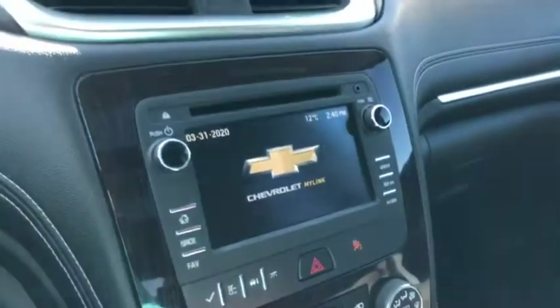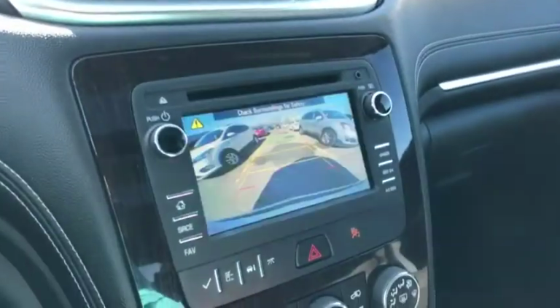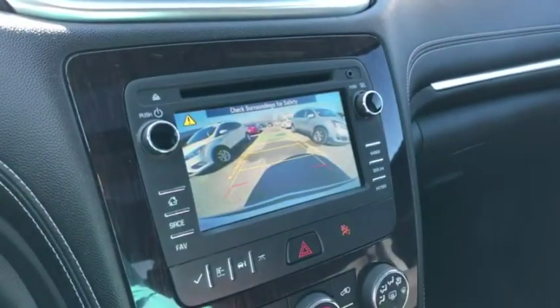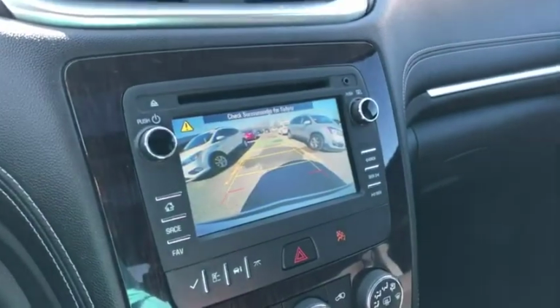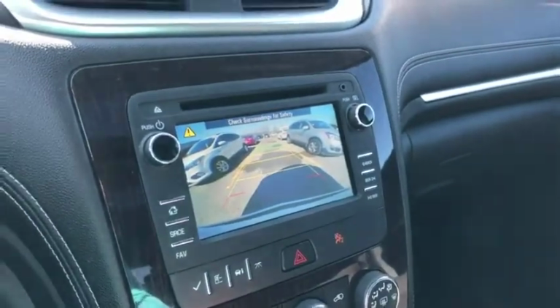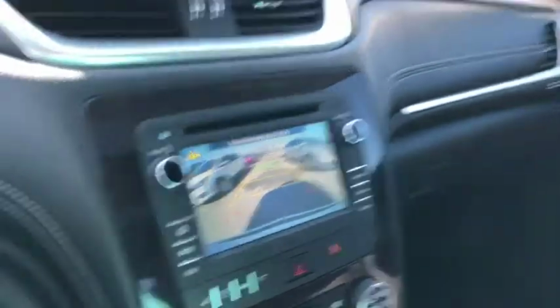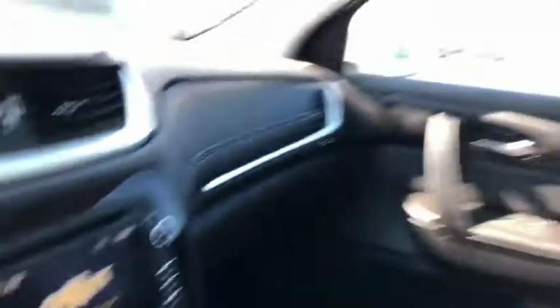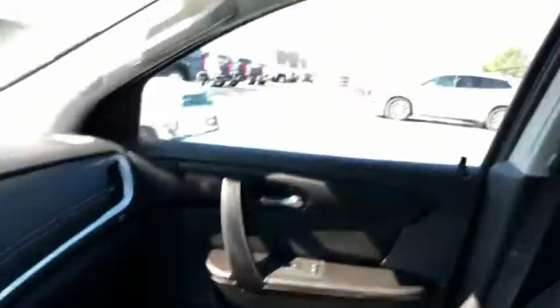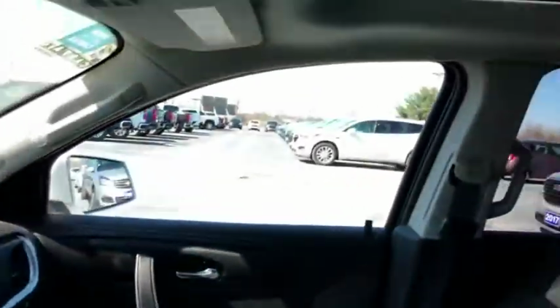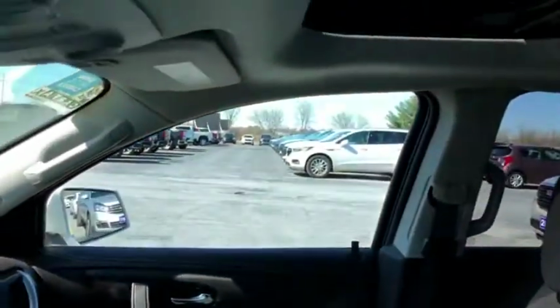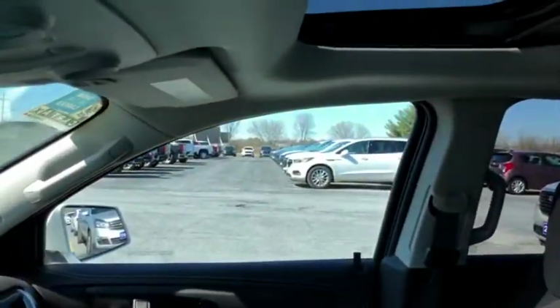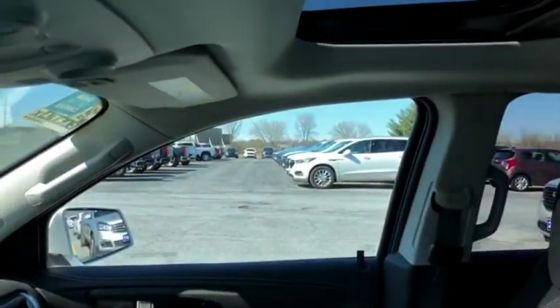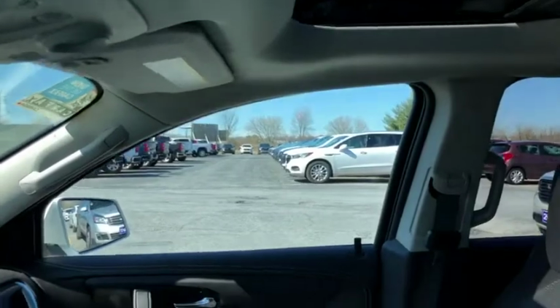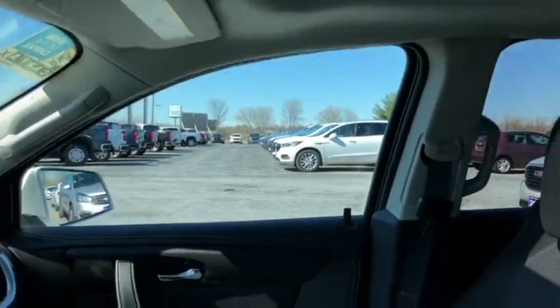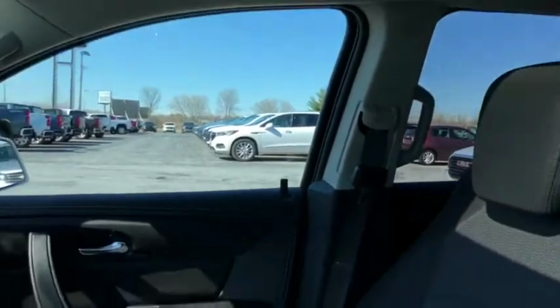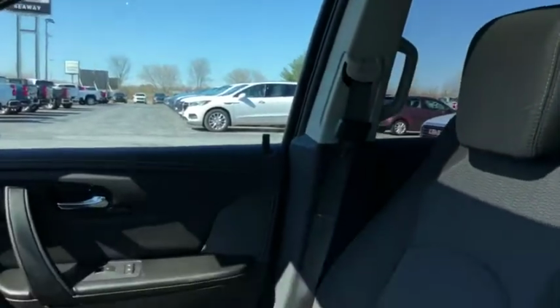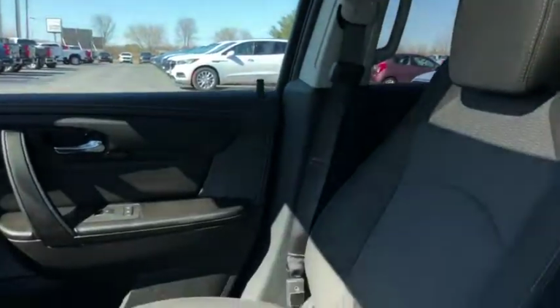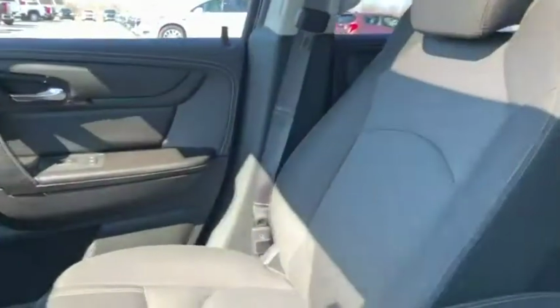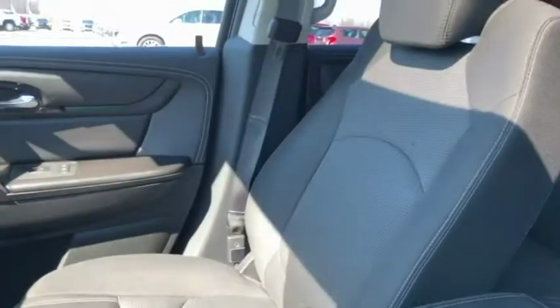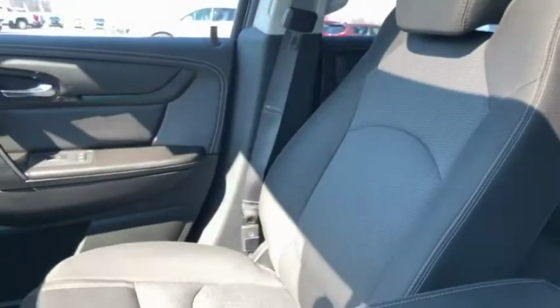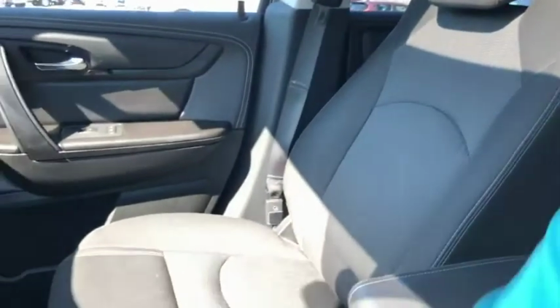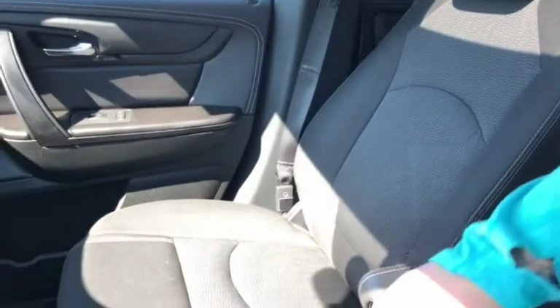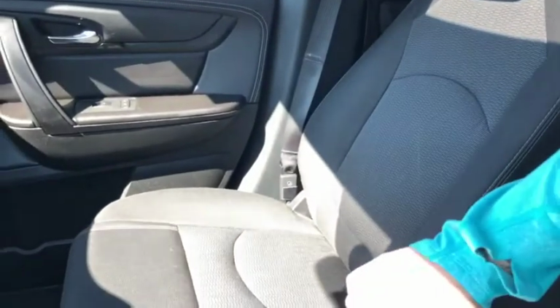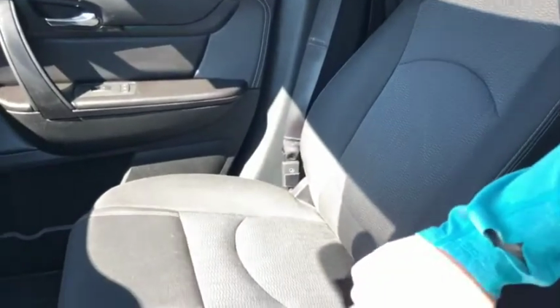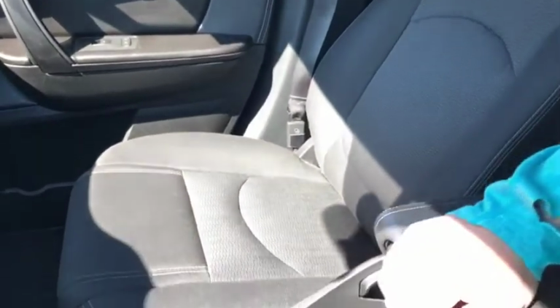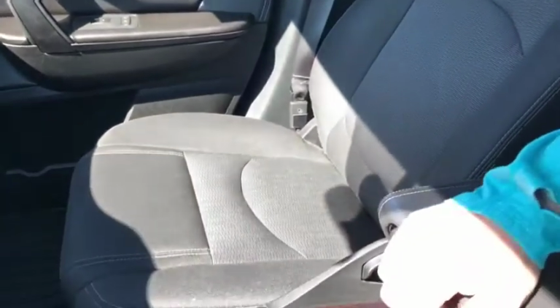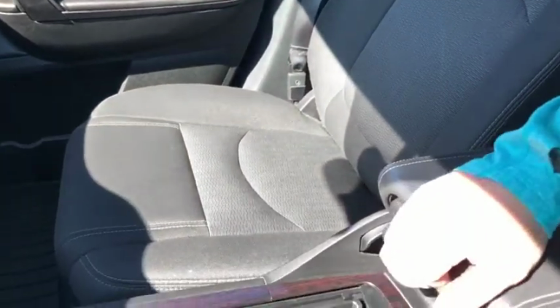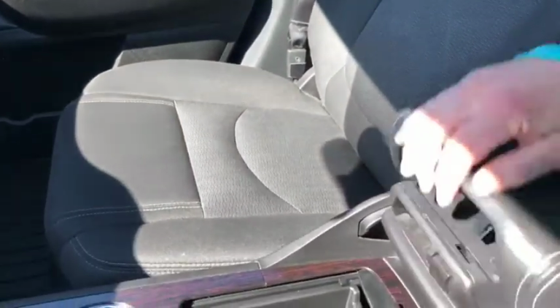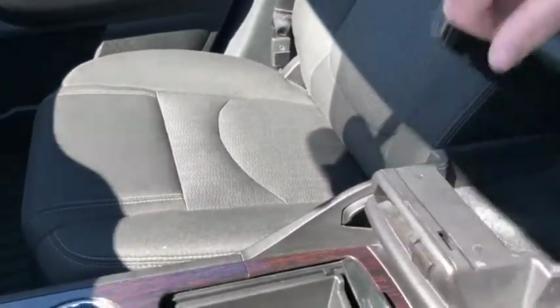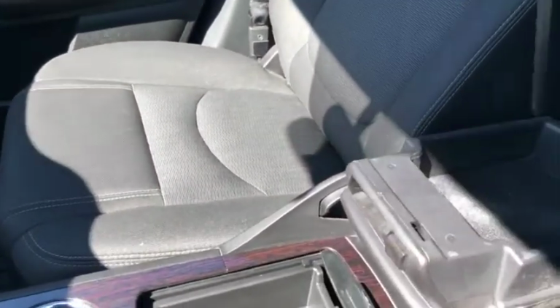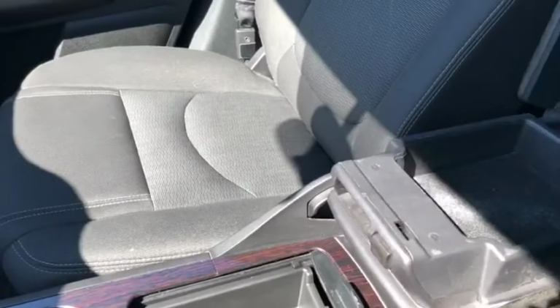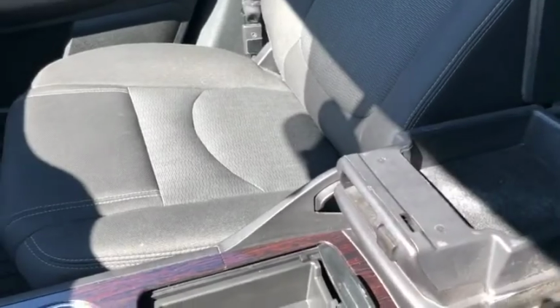Nice big backup camera. Here's another look at that sunroof. All in all, the vehicle is very well kept and very well maintained. Nice compartment down here to put some belongings.